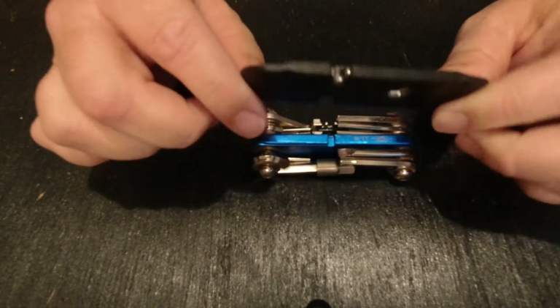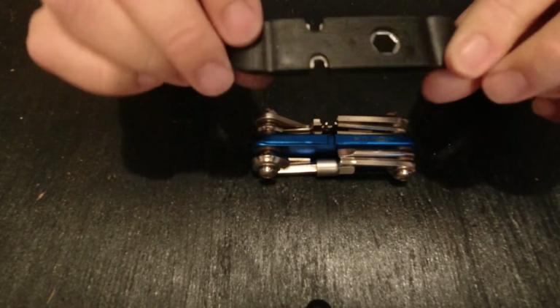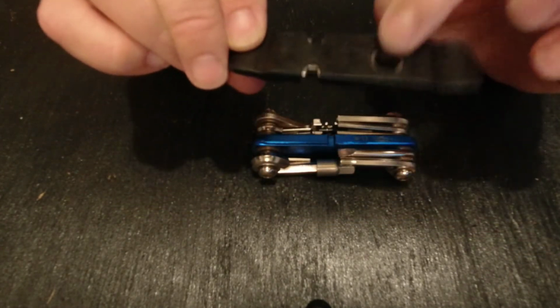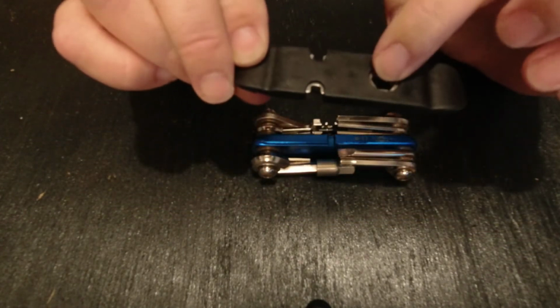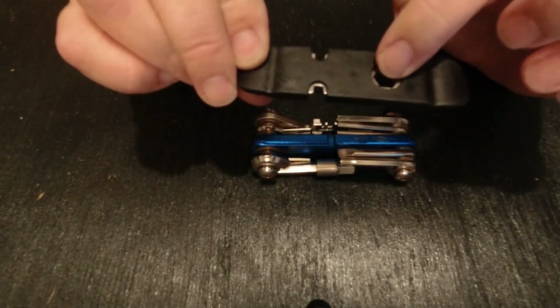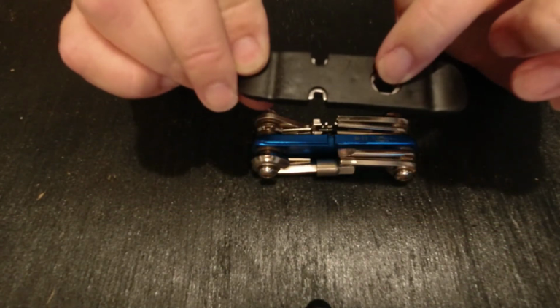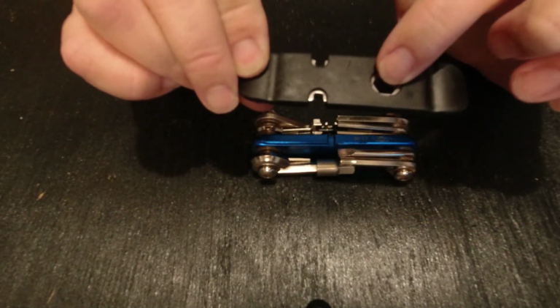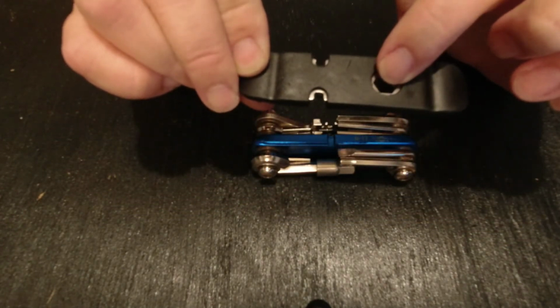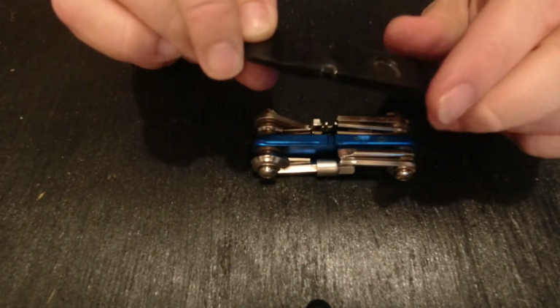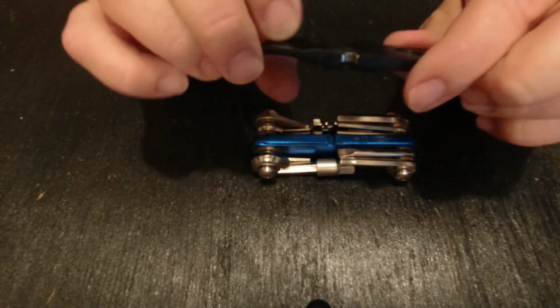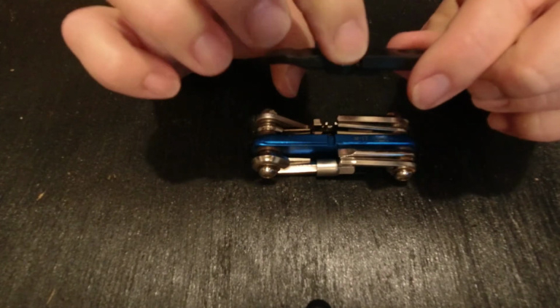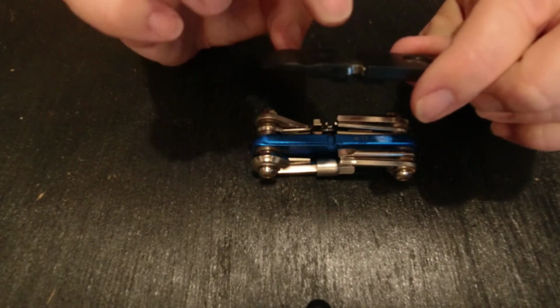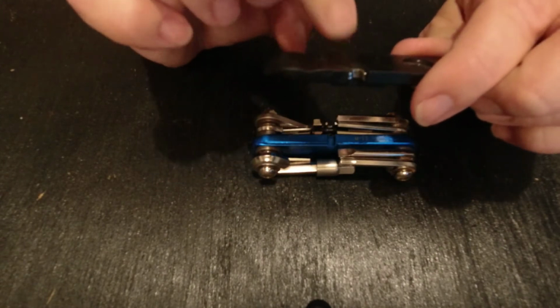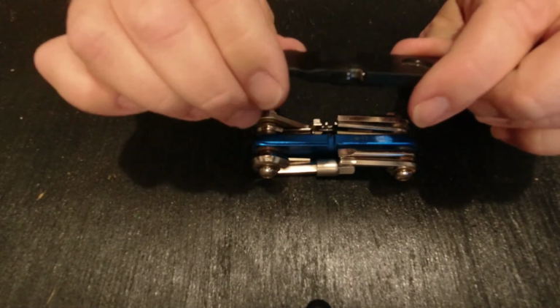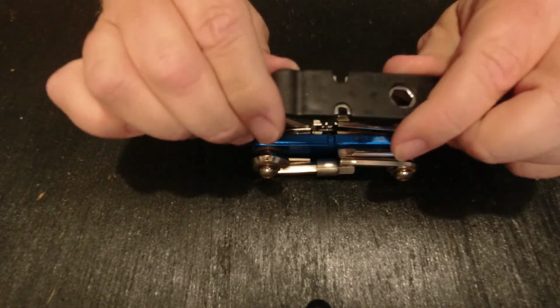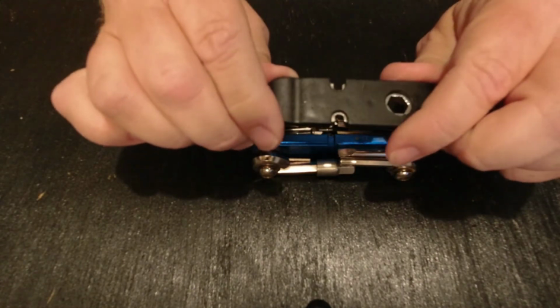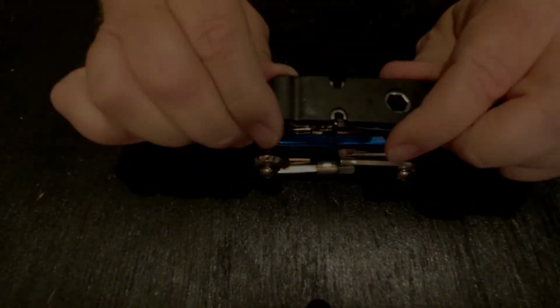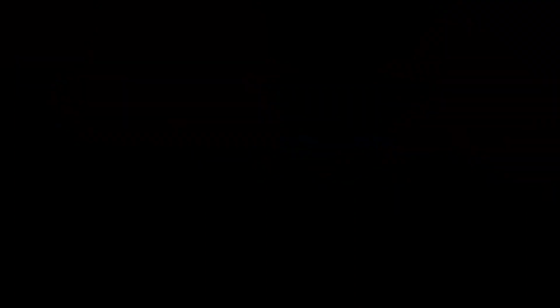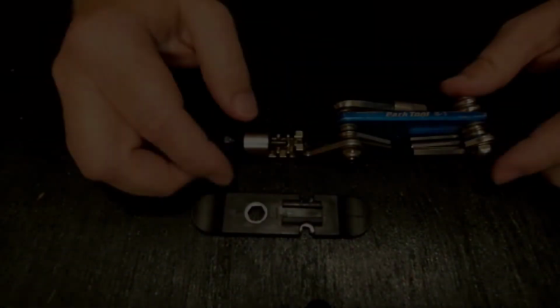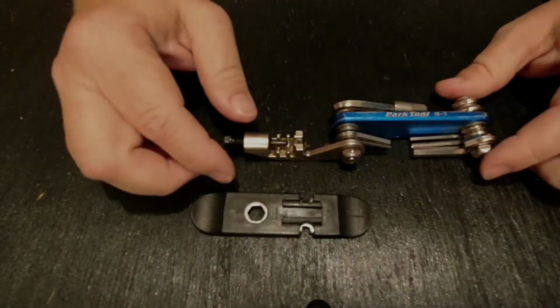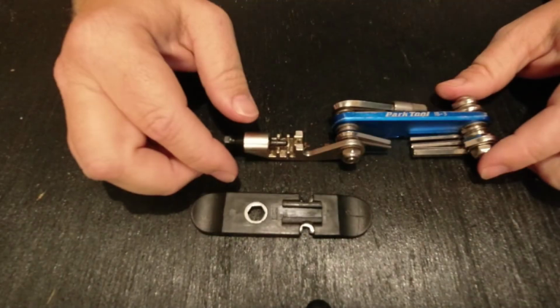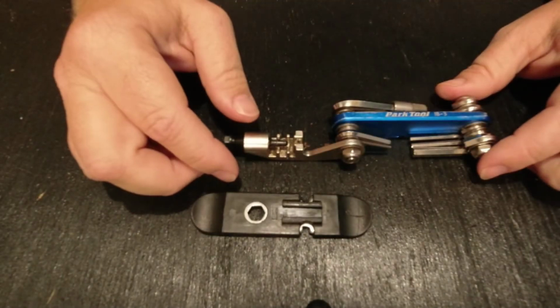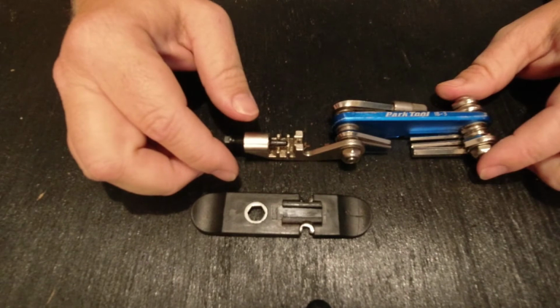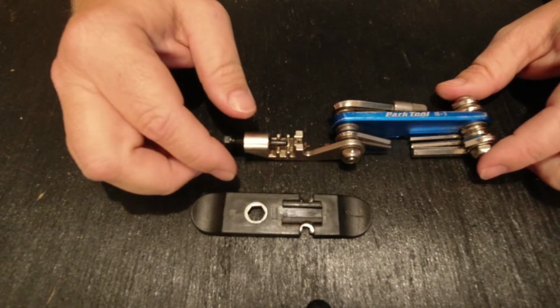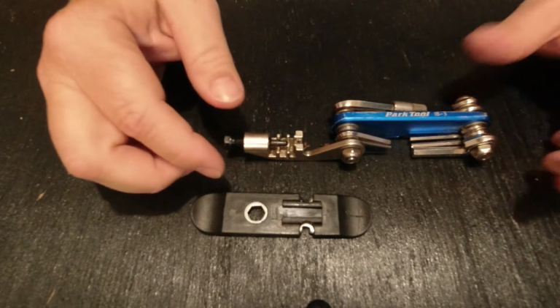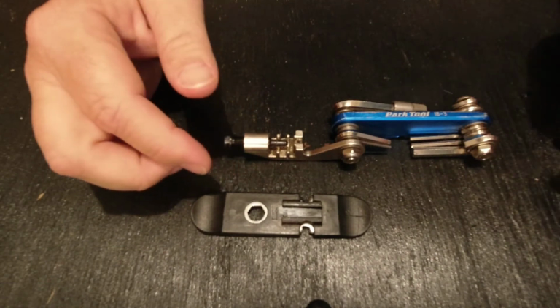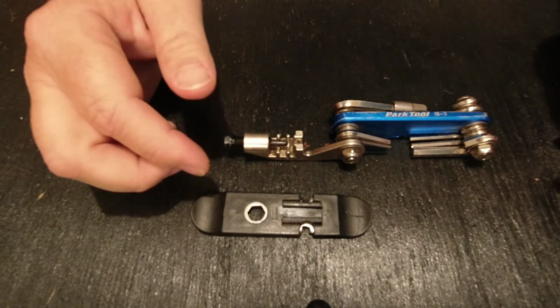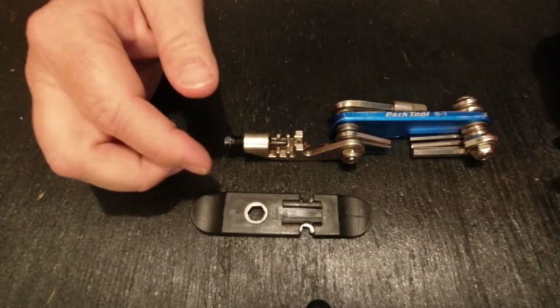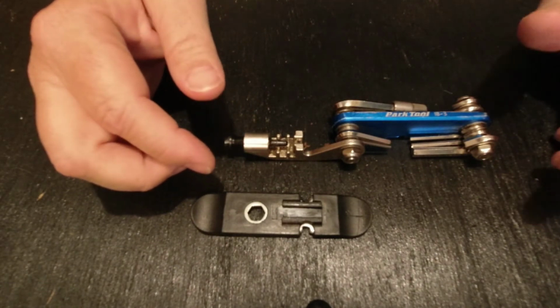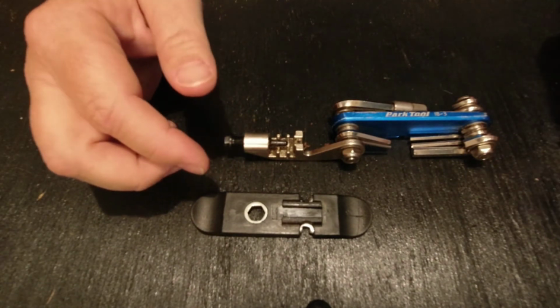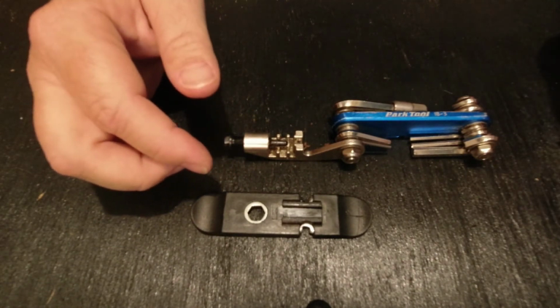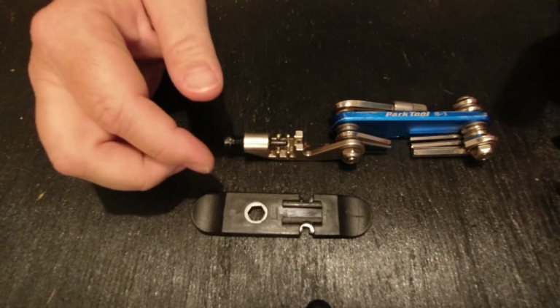It does have a small 8mm box-end wrench, and it has spoke tools of the two more common sizes. The chain tool is a primary feature of this tool that differentiates it from some of the less expensive or less complete tools.